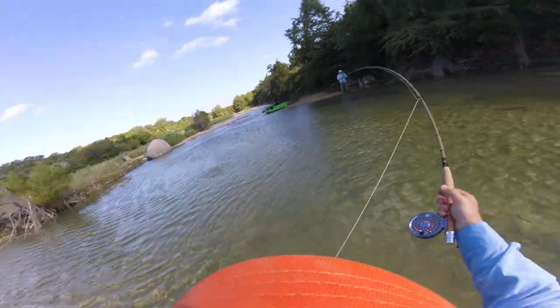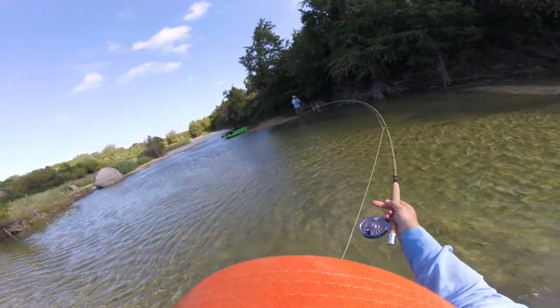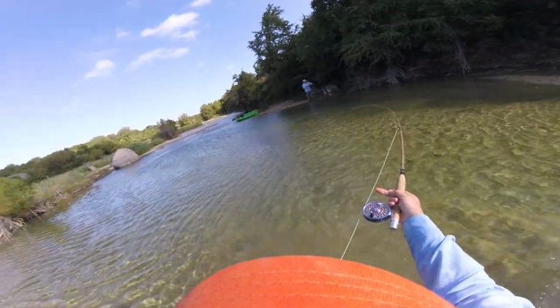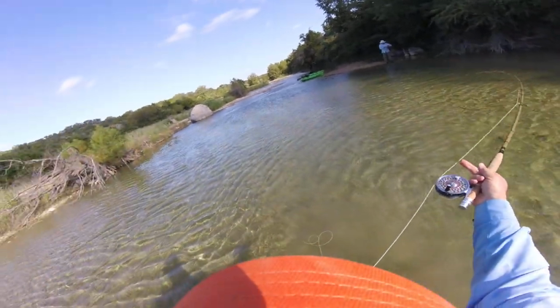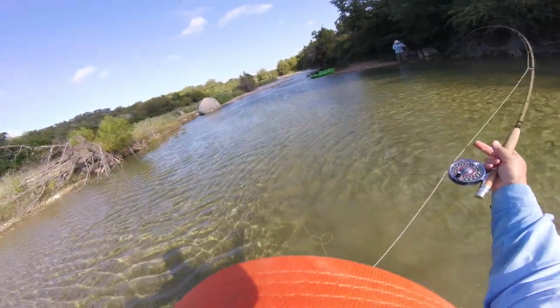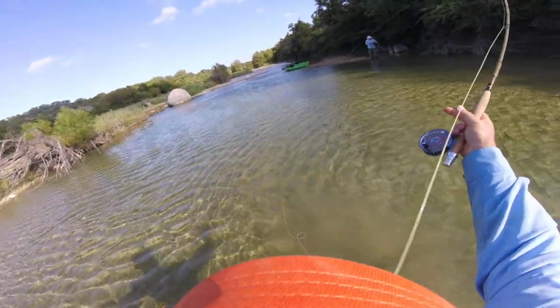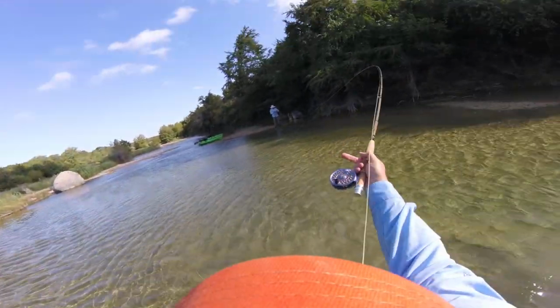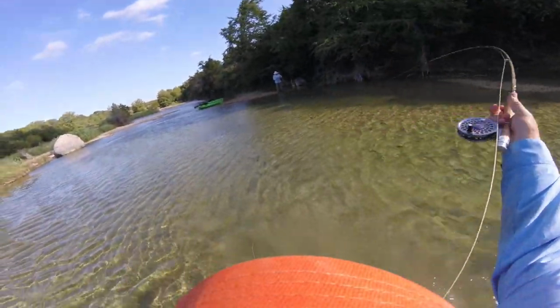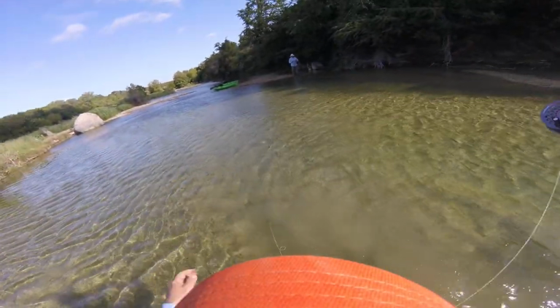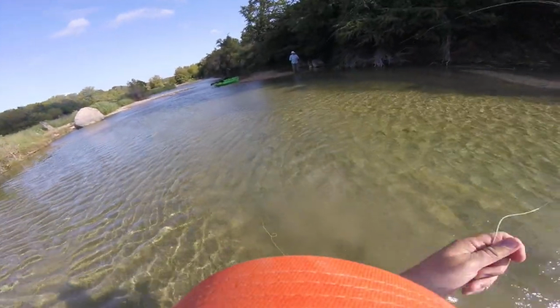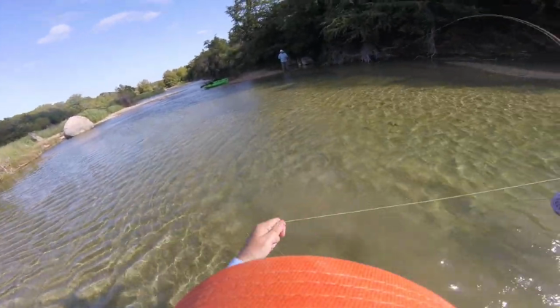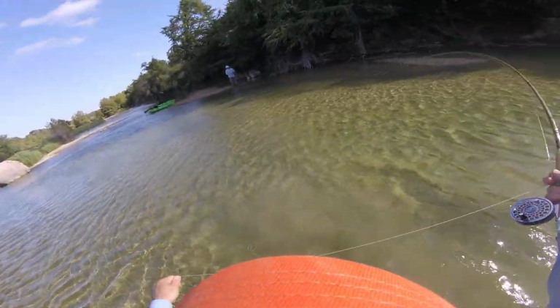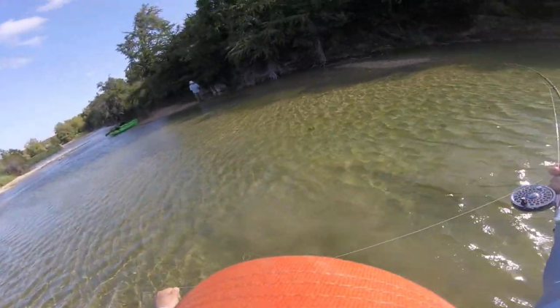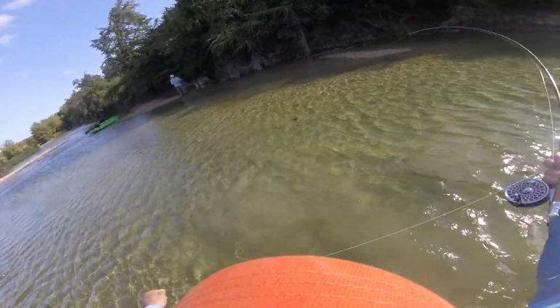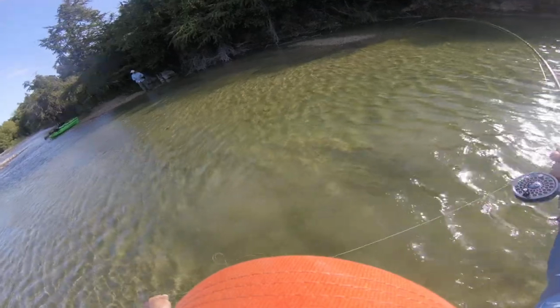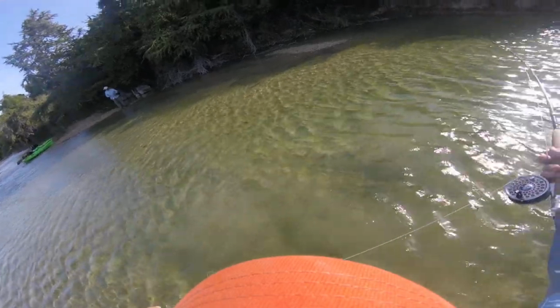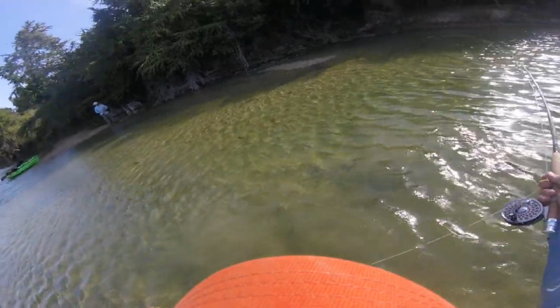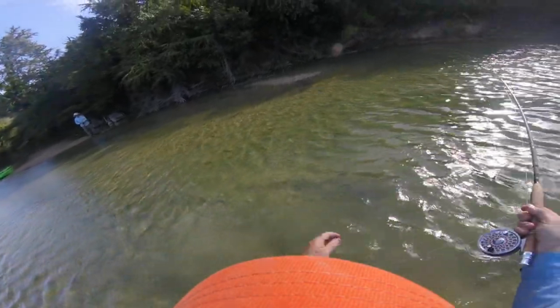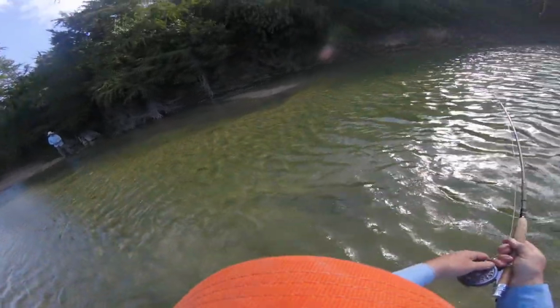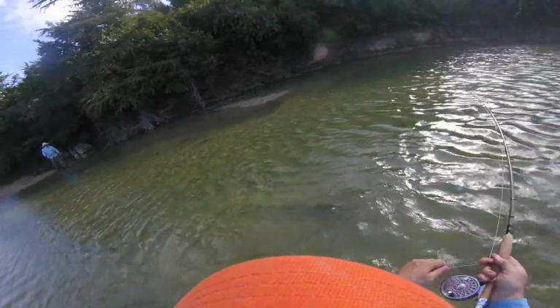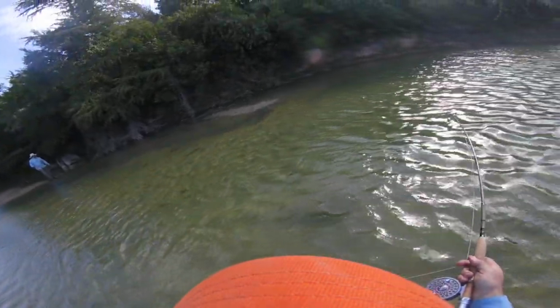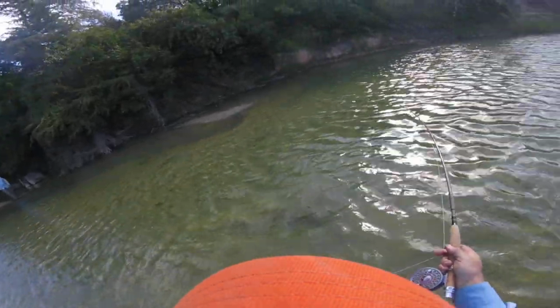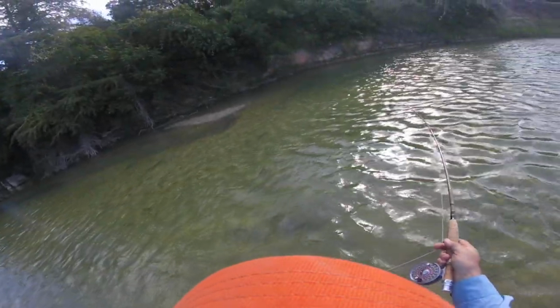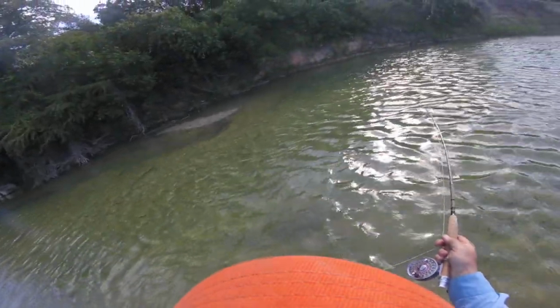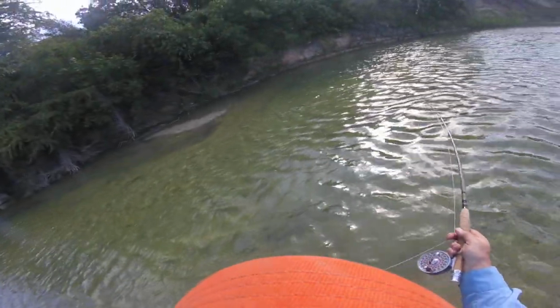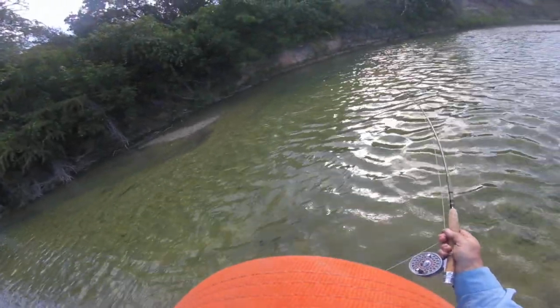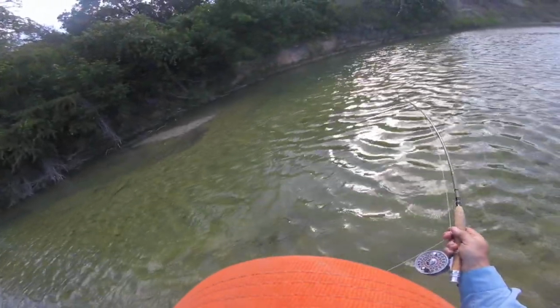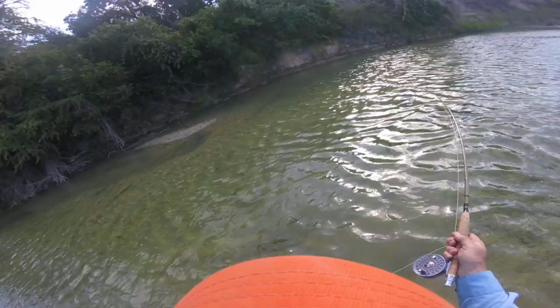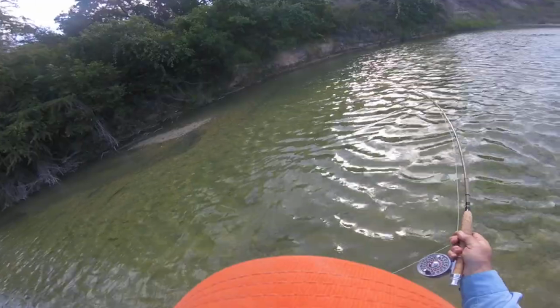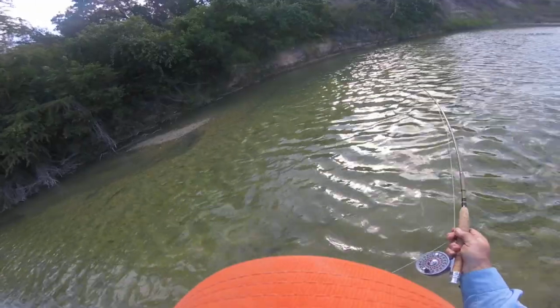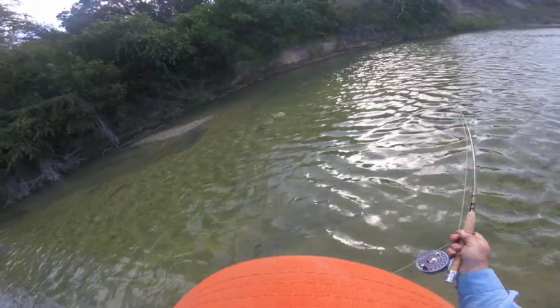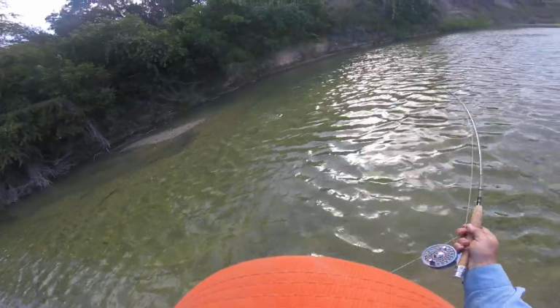That's for this little pole here. He's trying to get unhooked. I mean, he's a decent — I think he's a Guadalupe. It's a decent Guadalupe. Either that or a largemouth.